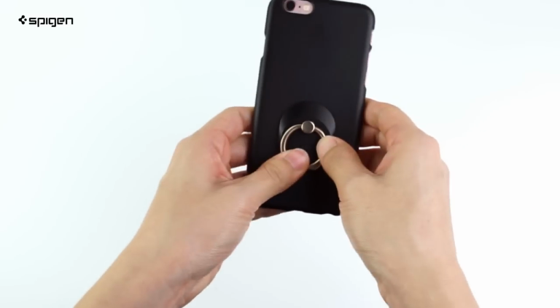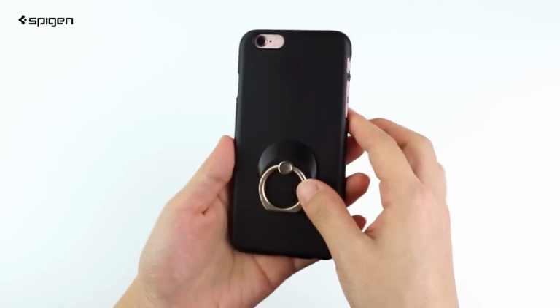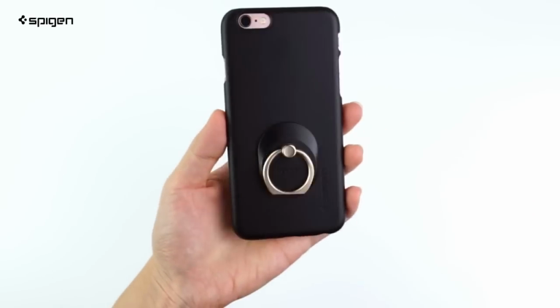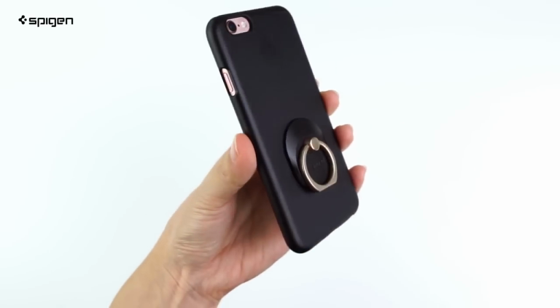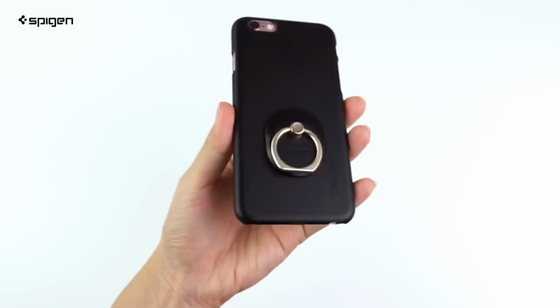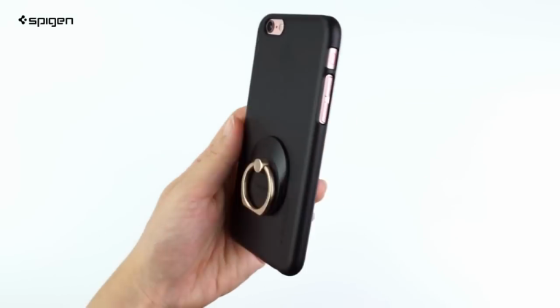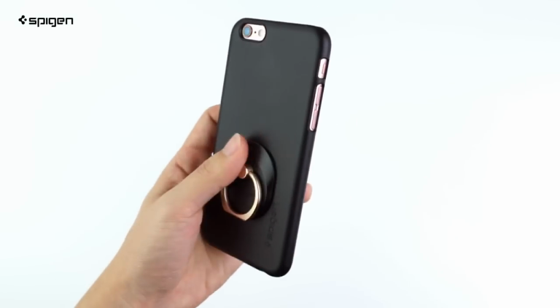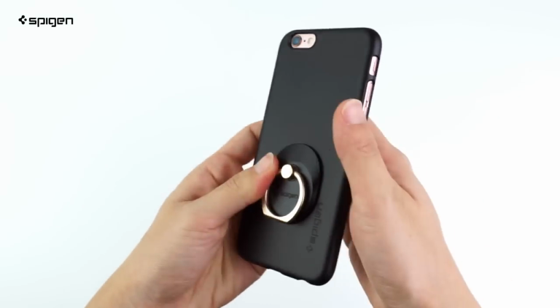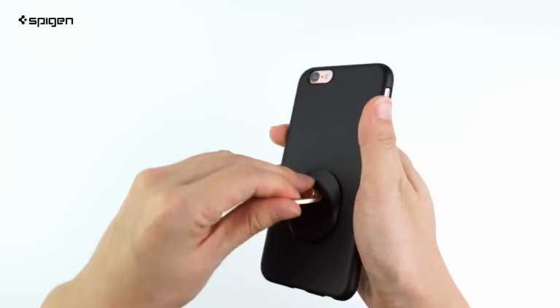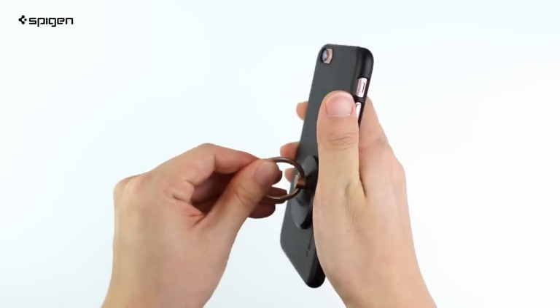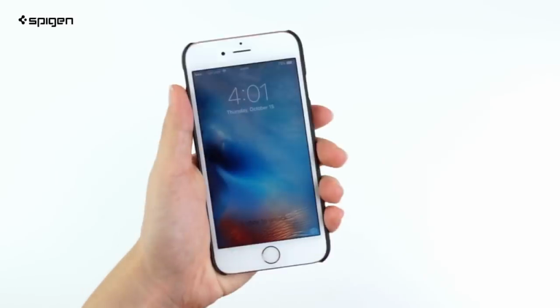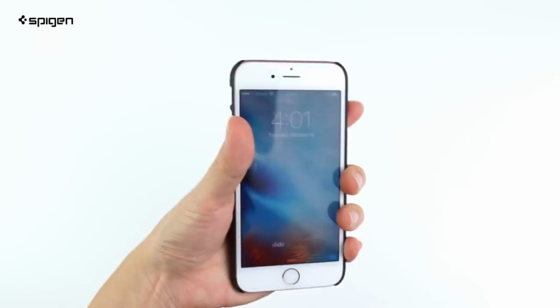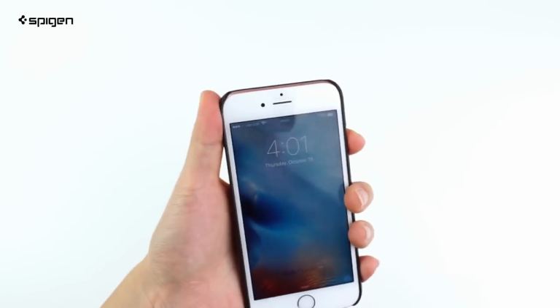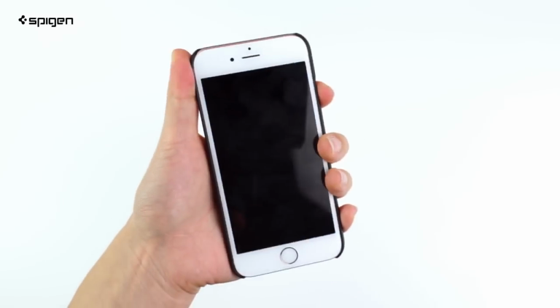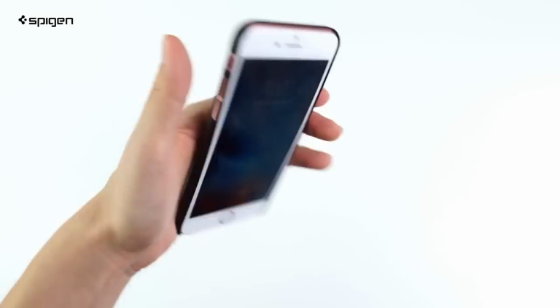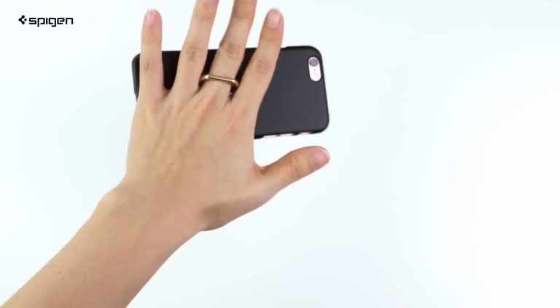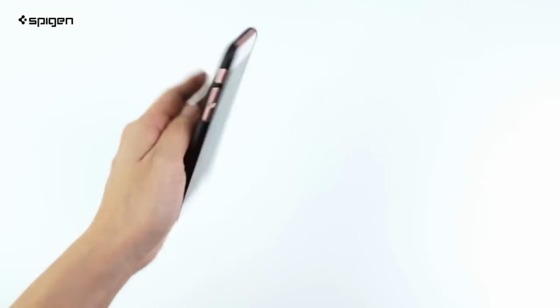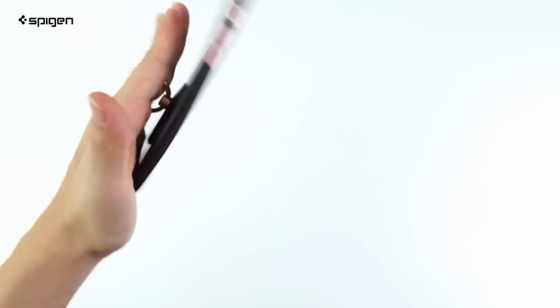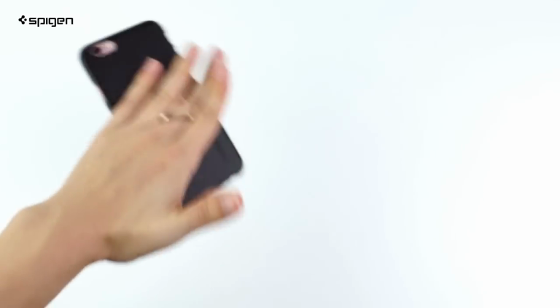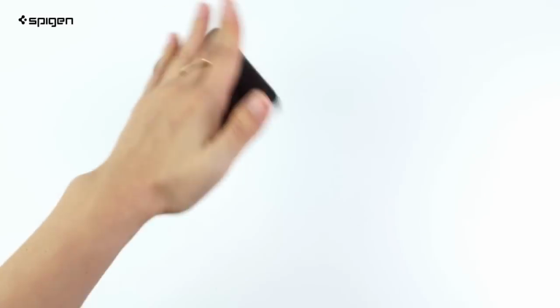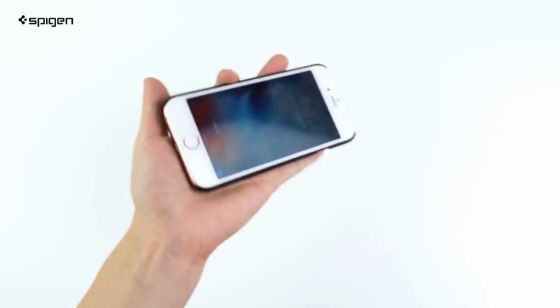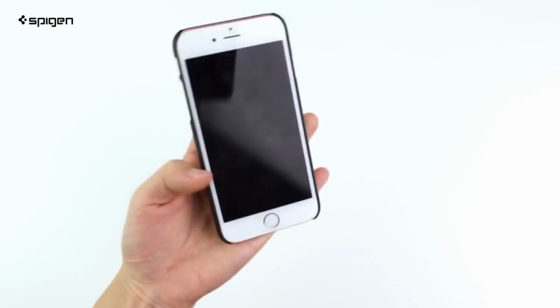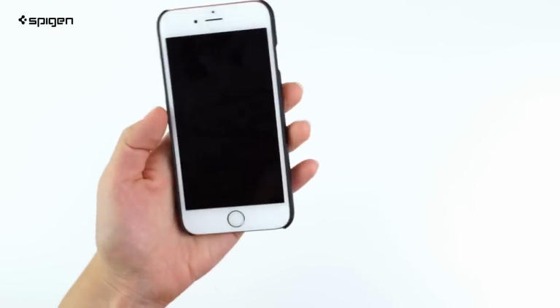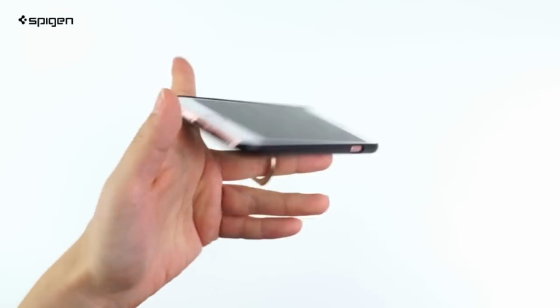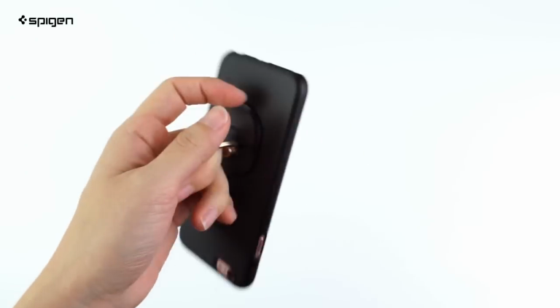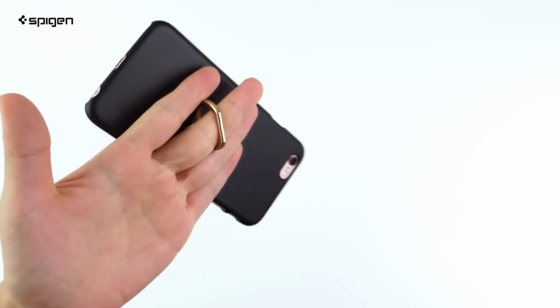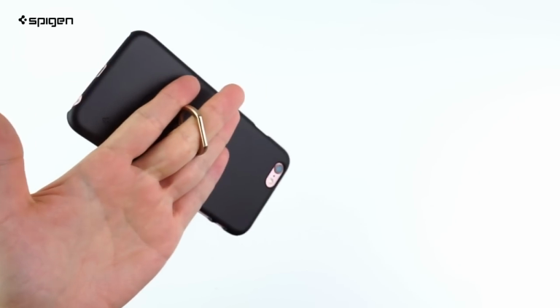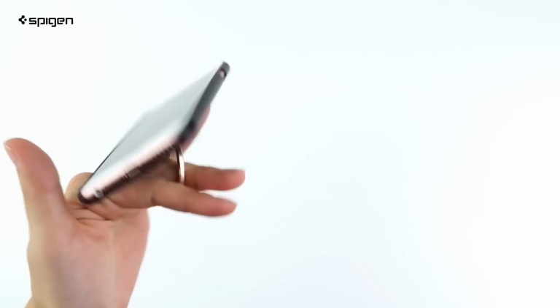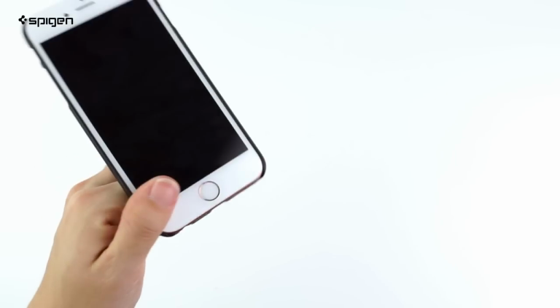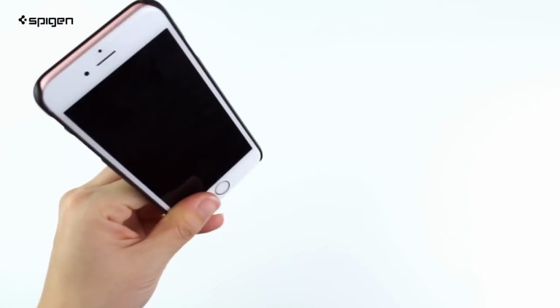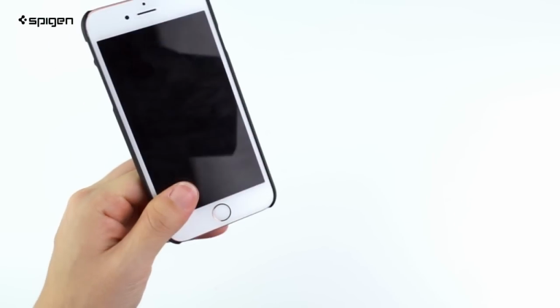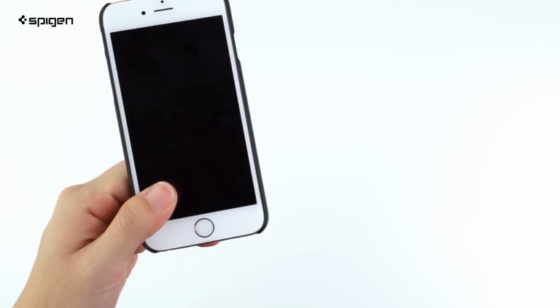Simply position and apply it to the back of the phone. Once on, it's got a firm hold that won't fall off. You can even free your hand to grab other things while still holding onto your phone.